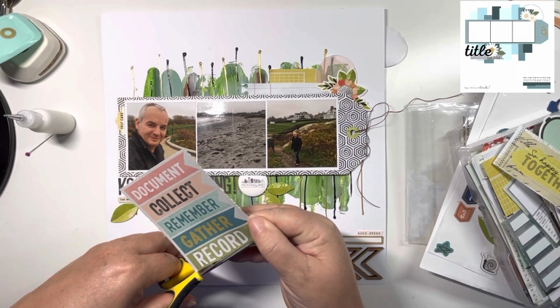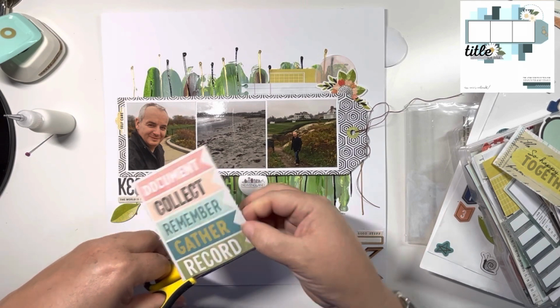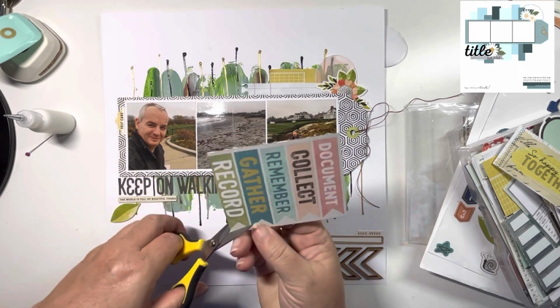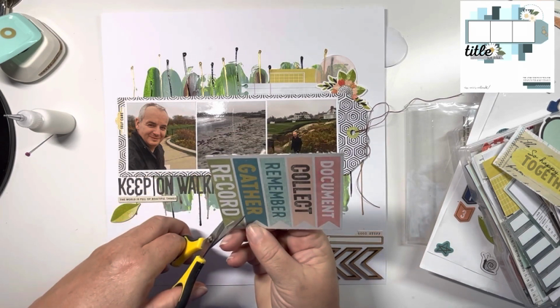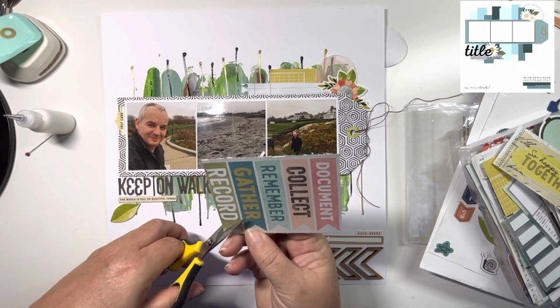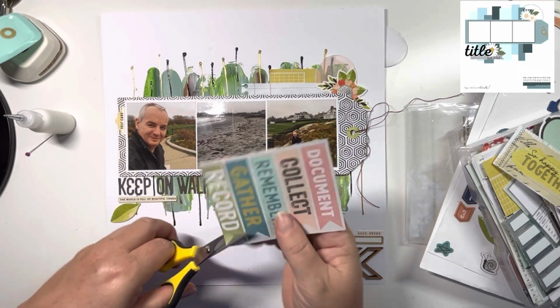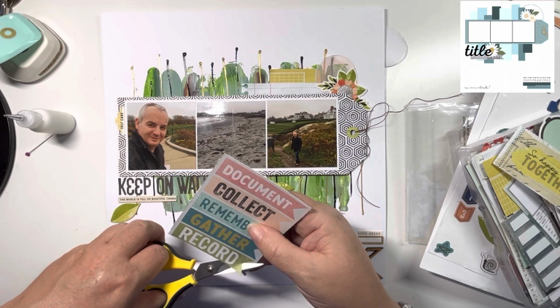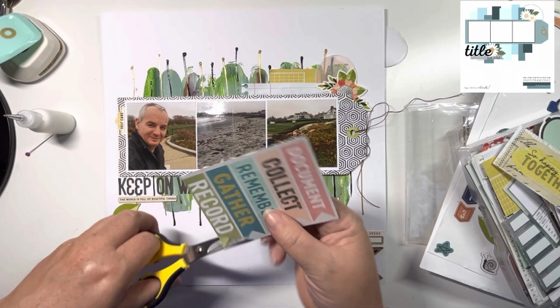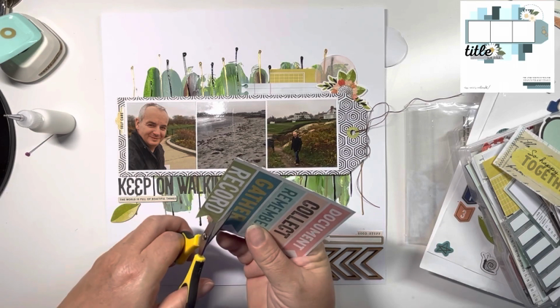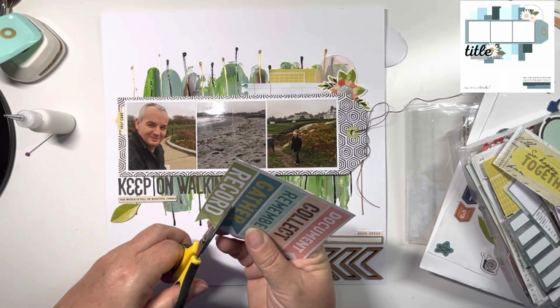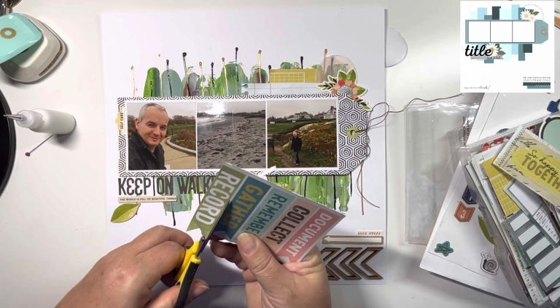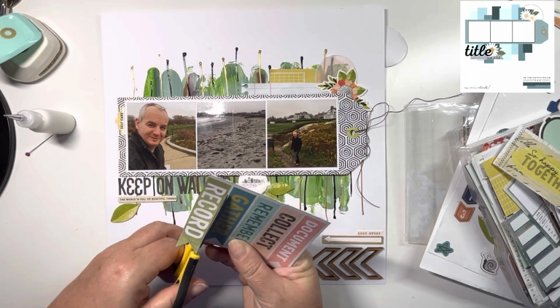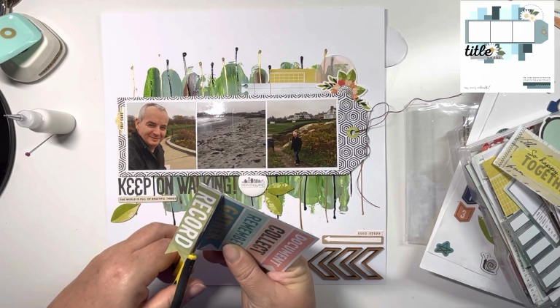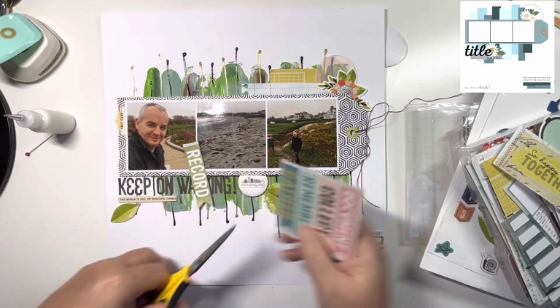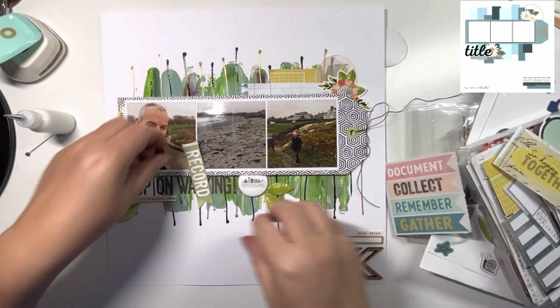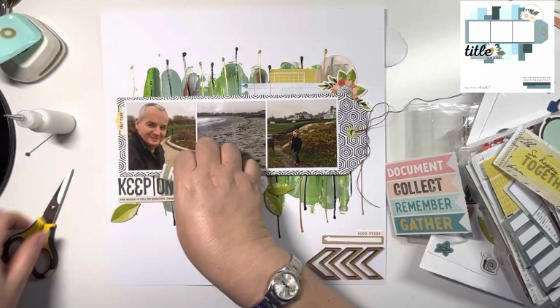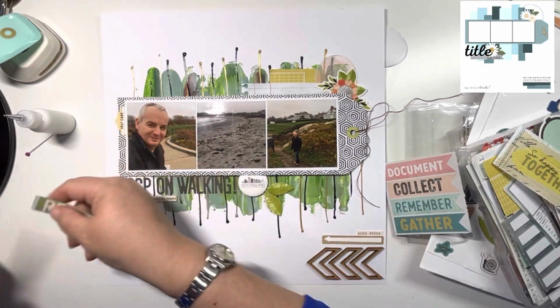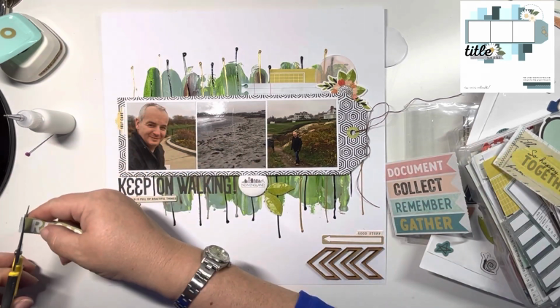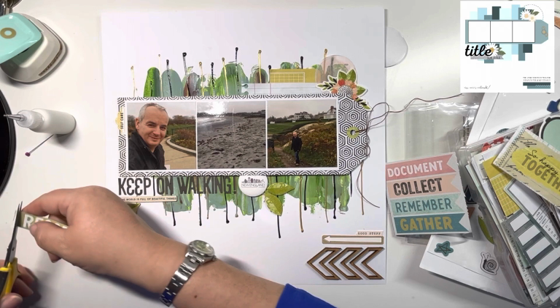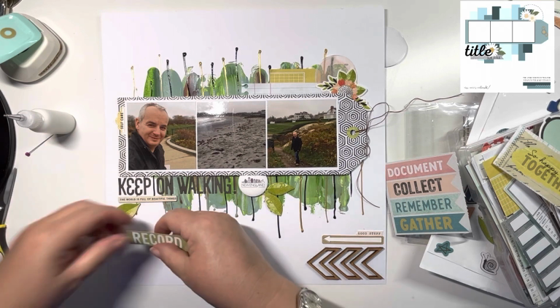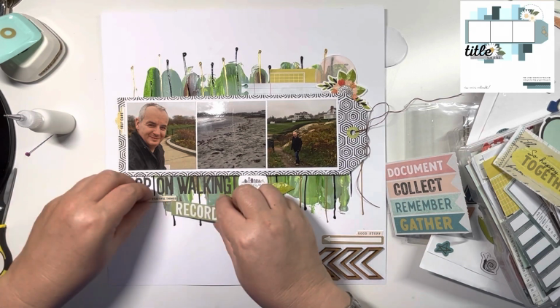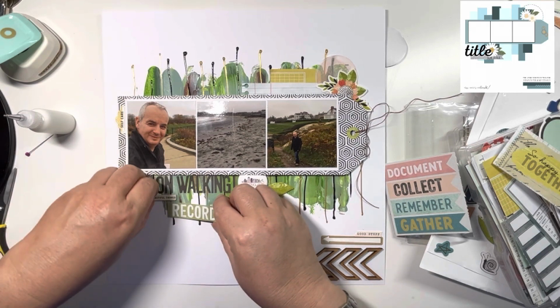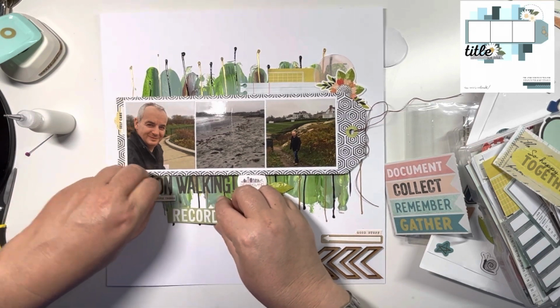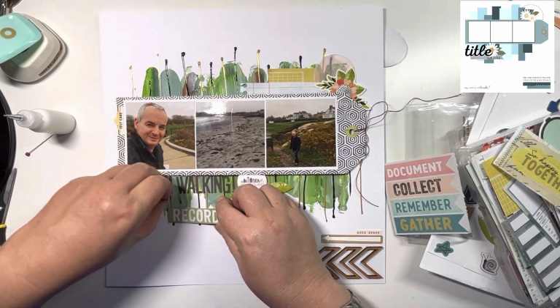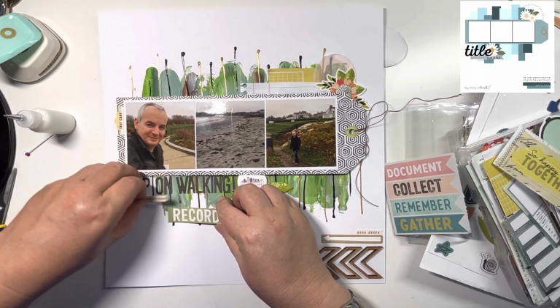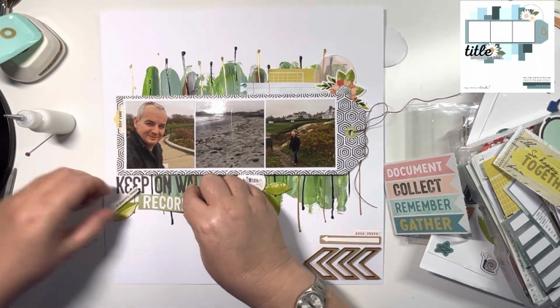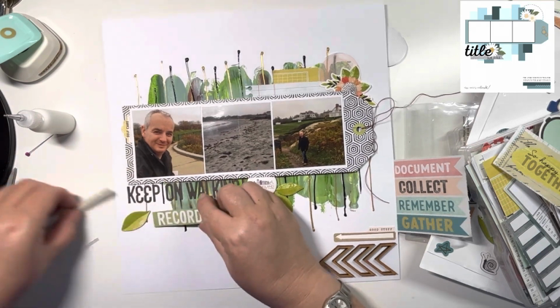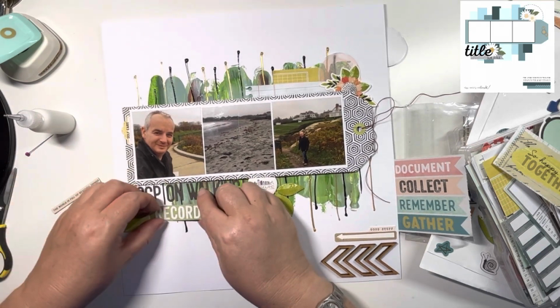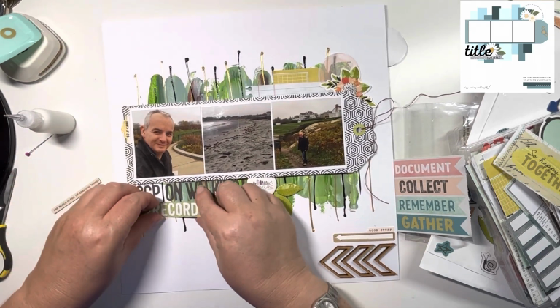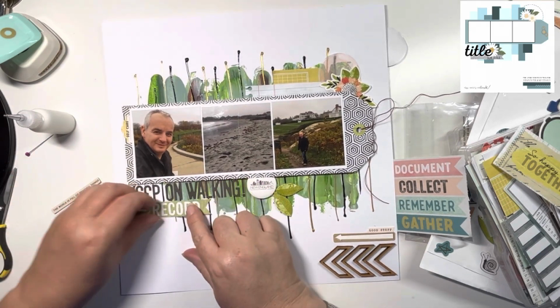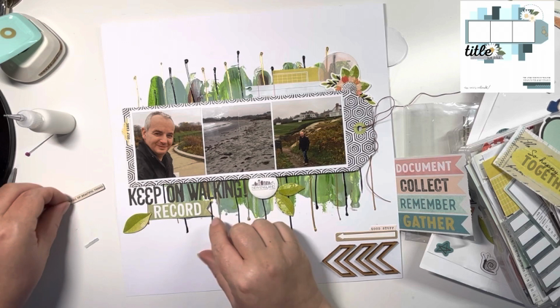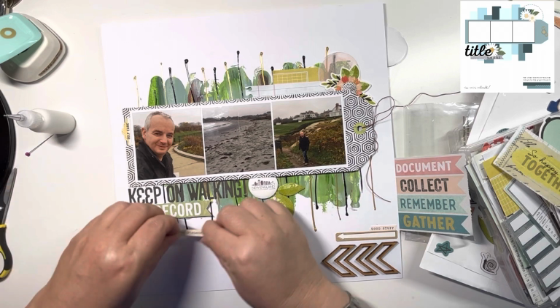This is from the 12x12 paper pad — one of the cut-aparts. I'm cutting that banner that says 'record', and I'm going to pop that underneath the title there. Just moving that chipboard piece and adding that down, then the chipboard piece can be nestled underneath that.